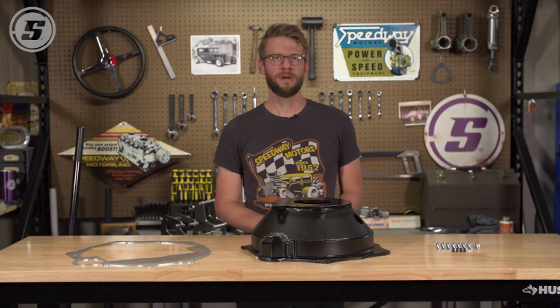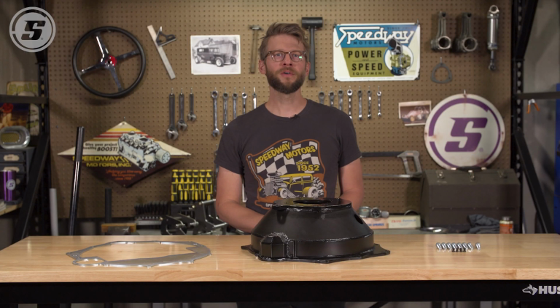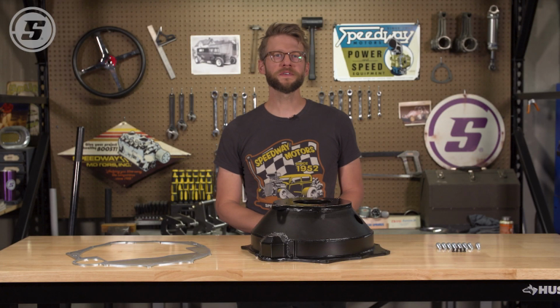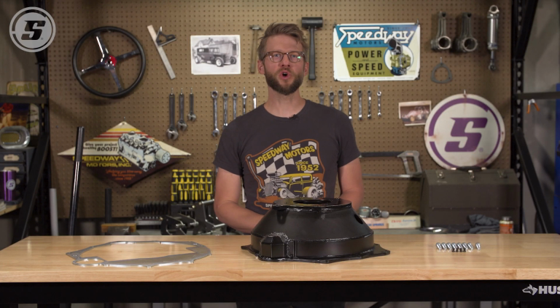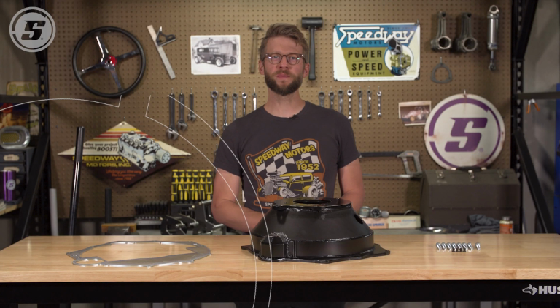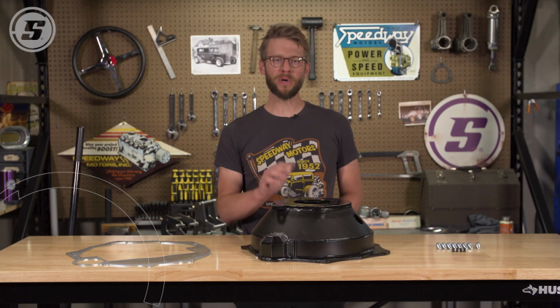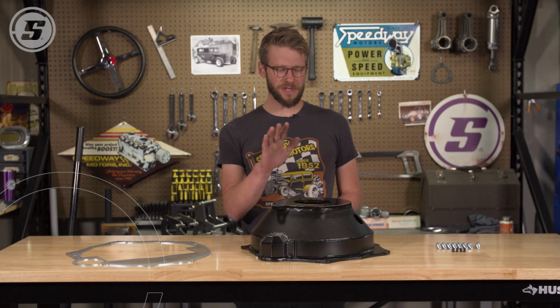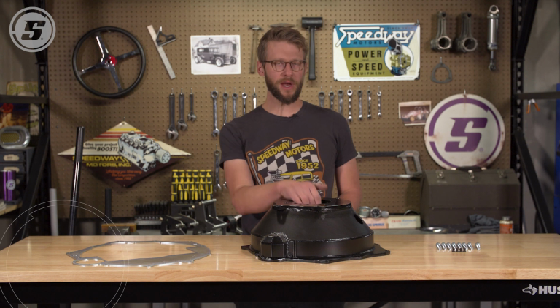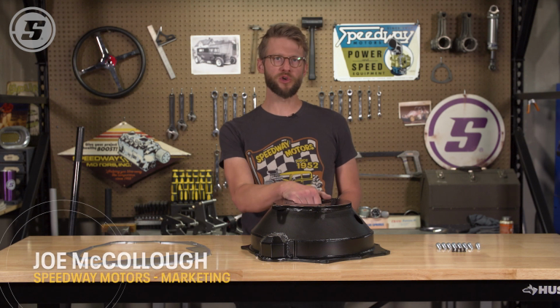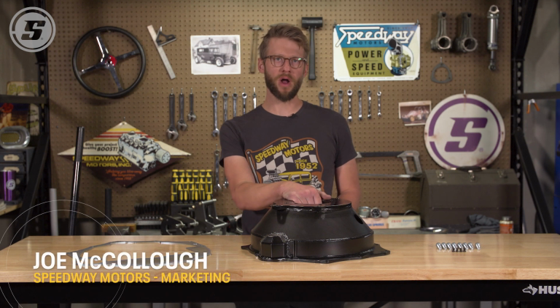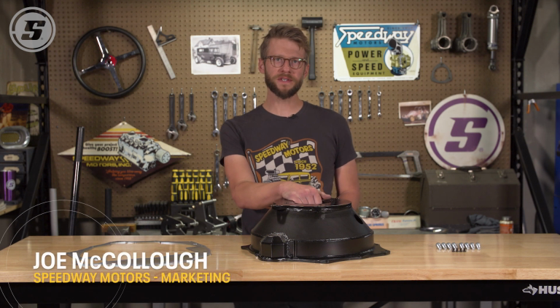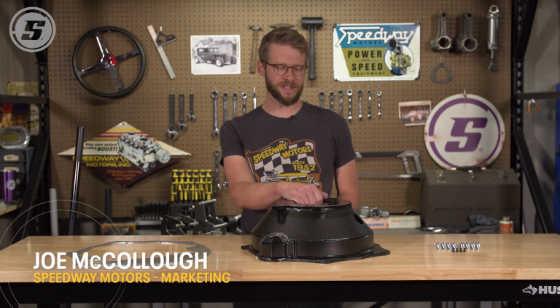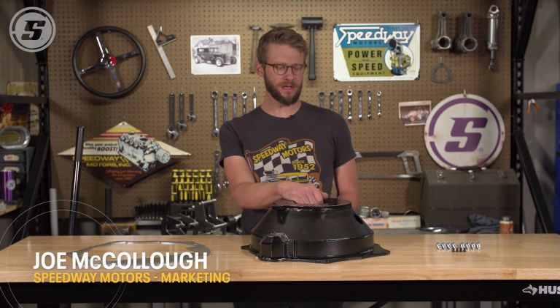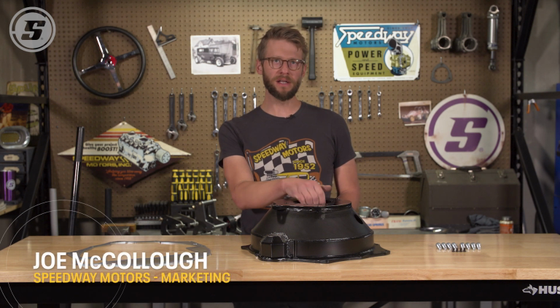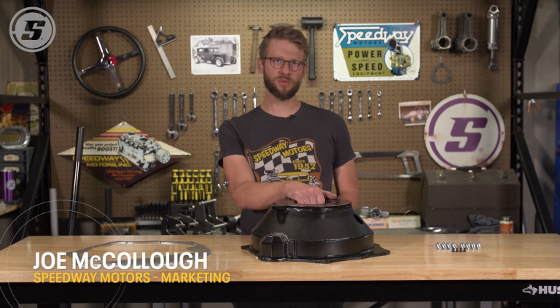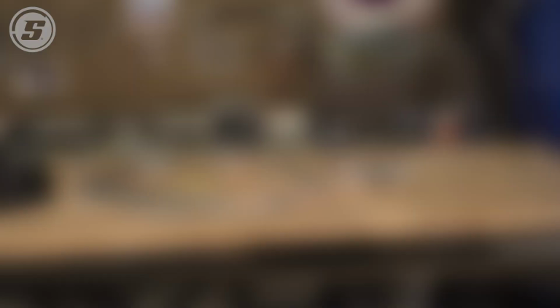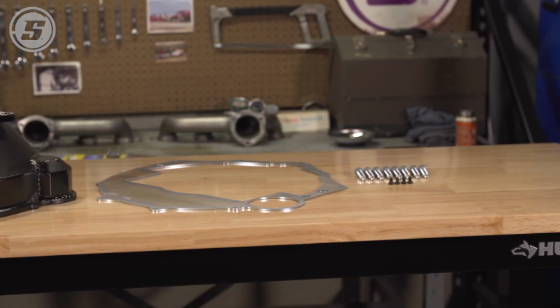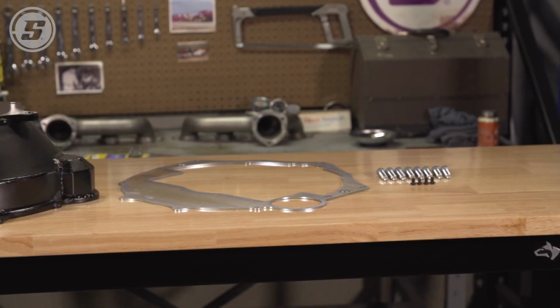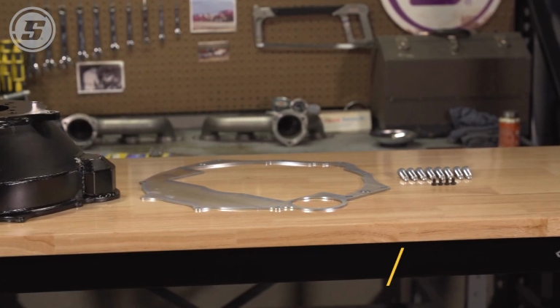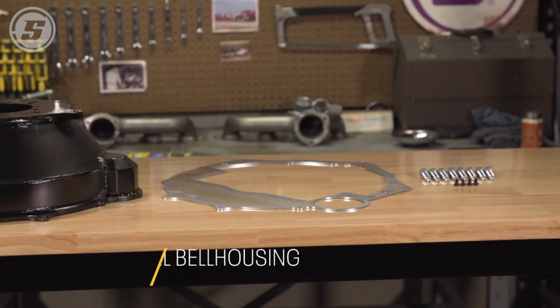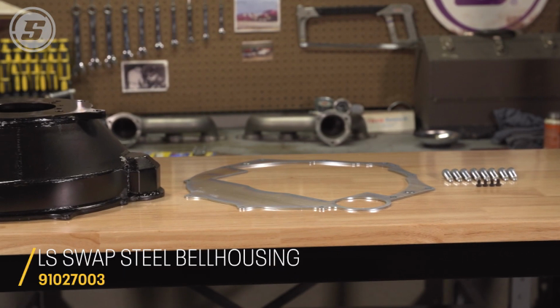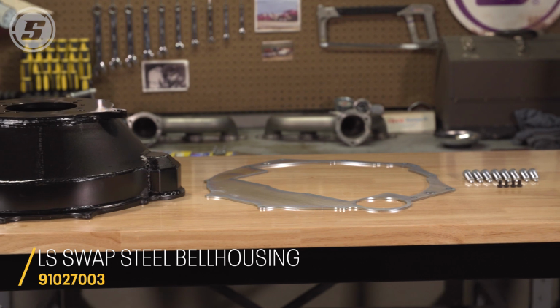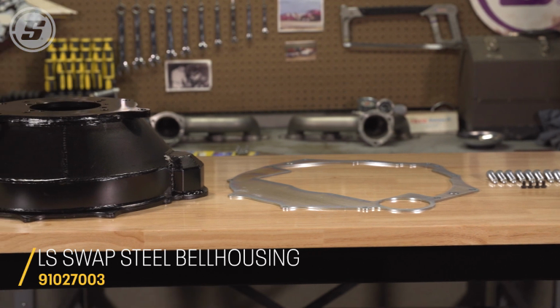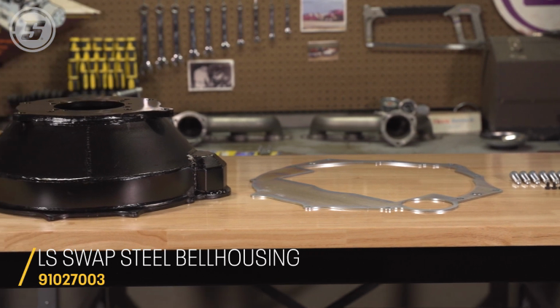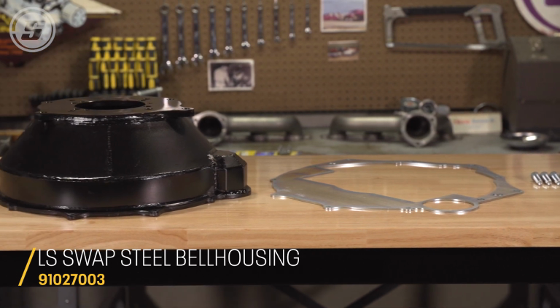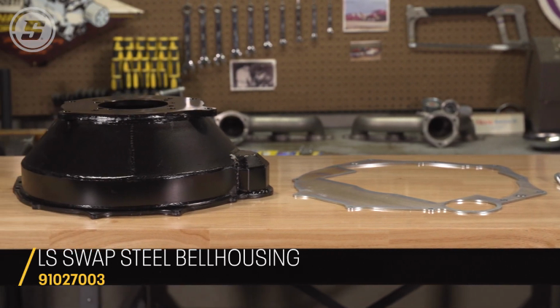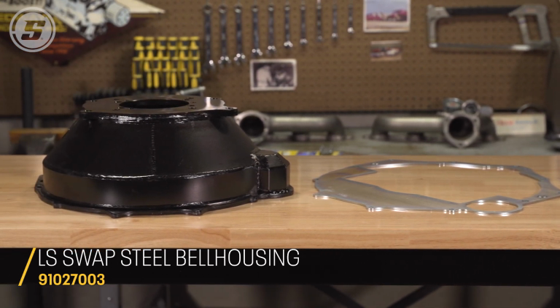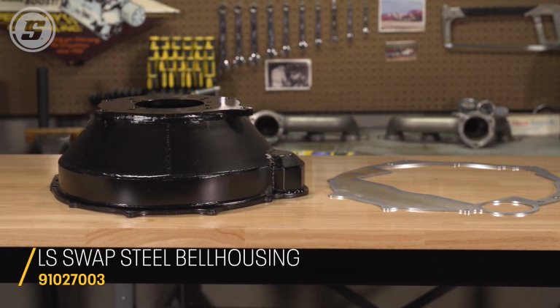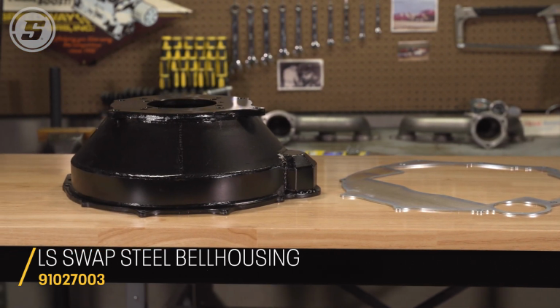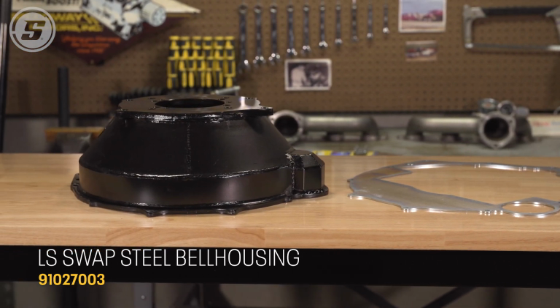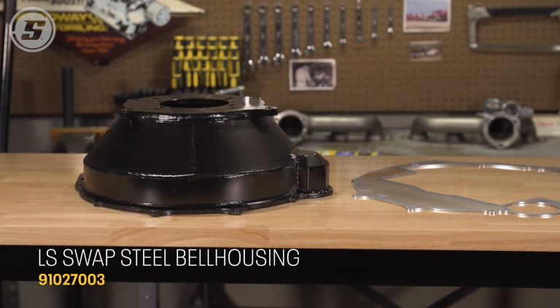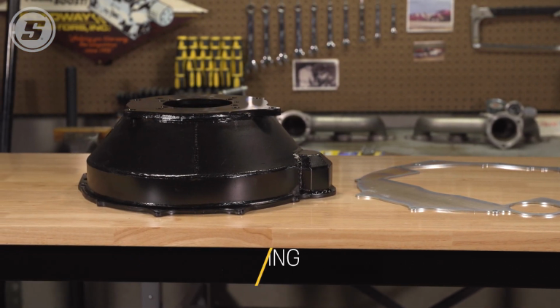Hello everyone, this is Joe with Speedway Motors, and we're here with a new product. This is our steel LS swap adapter bell housing, and what this bell housing does is it bolts to an LS block and has the right spacing for an LS swap.